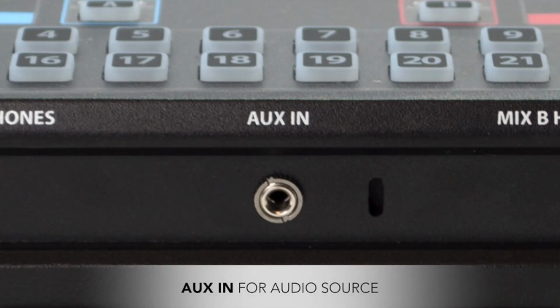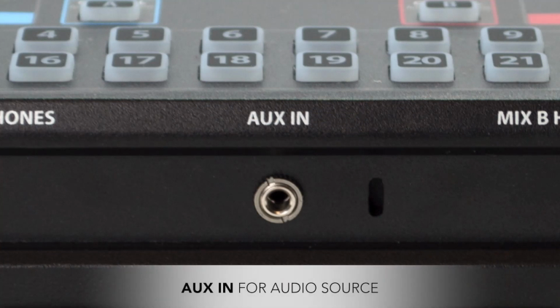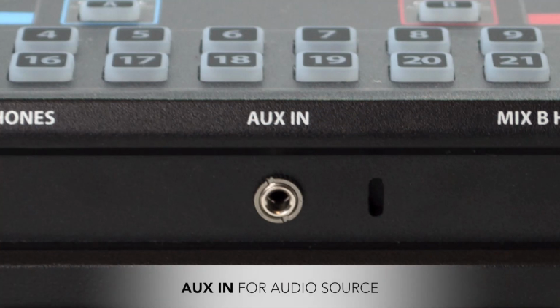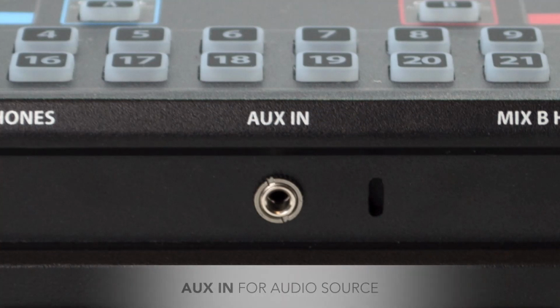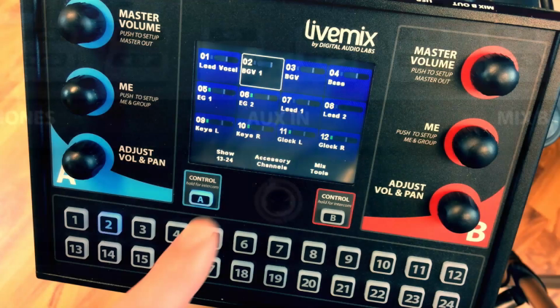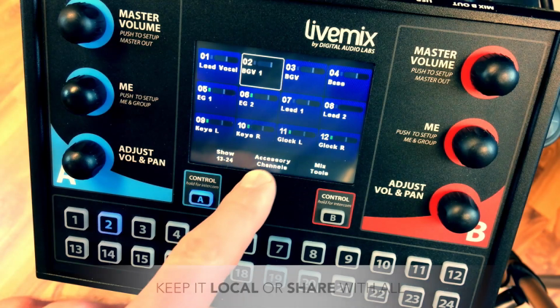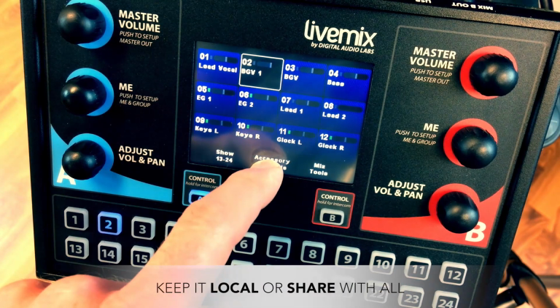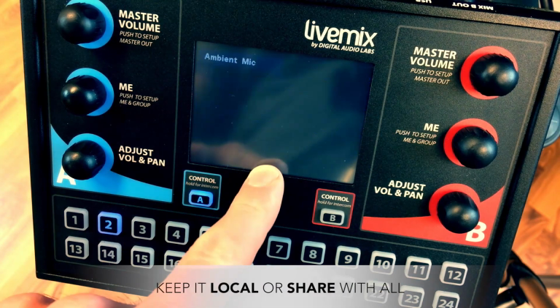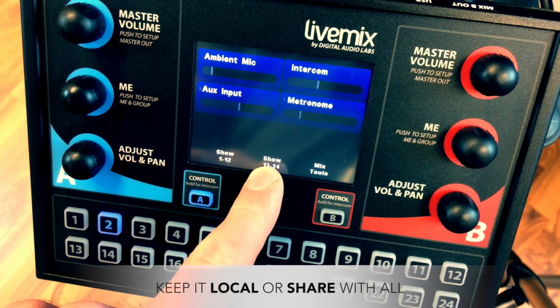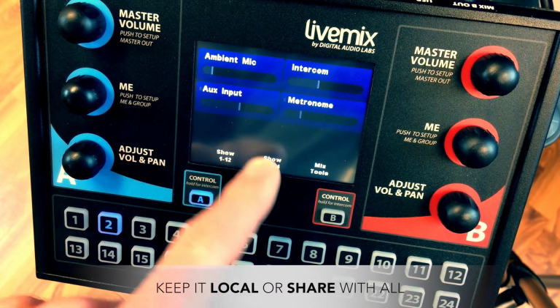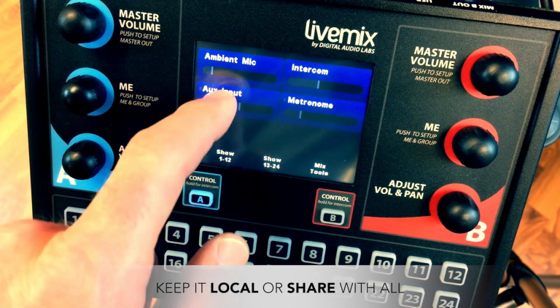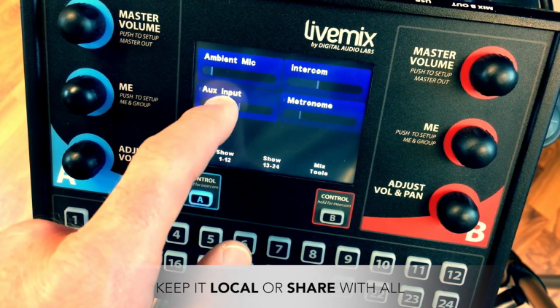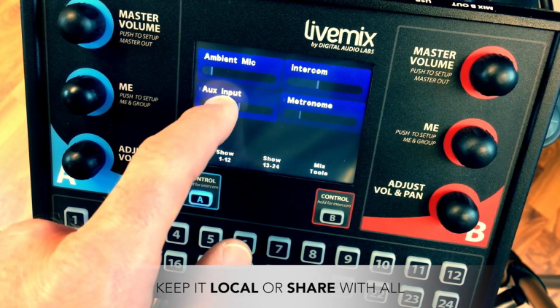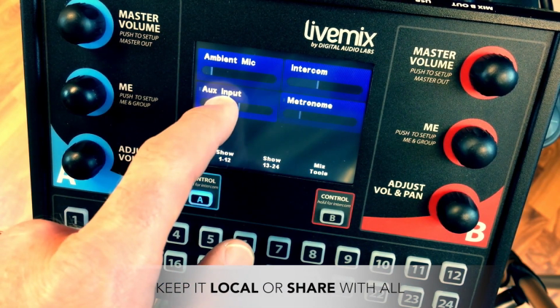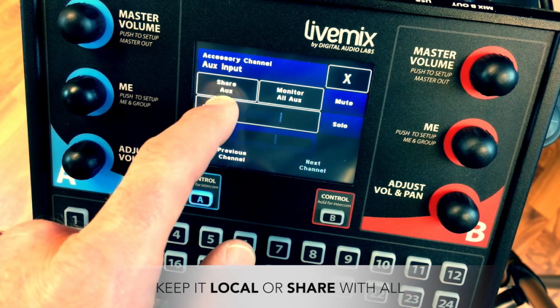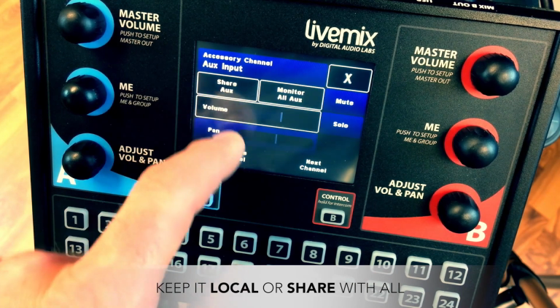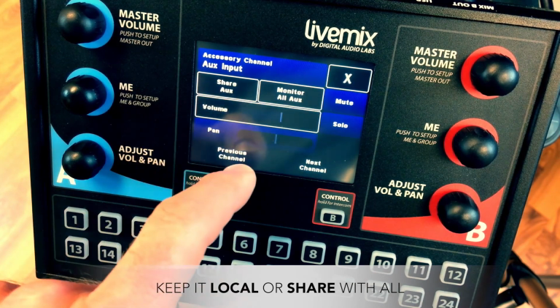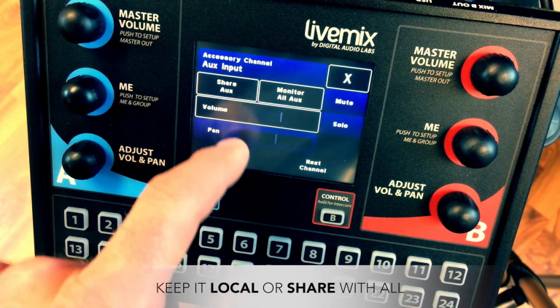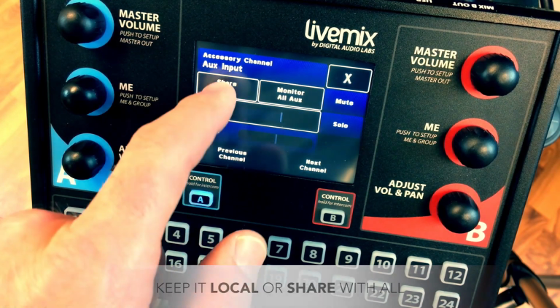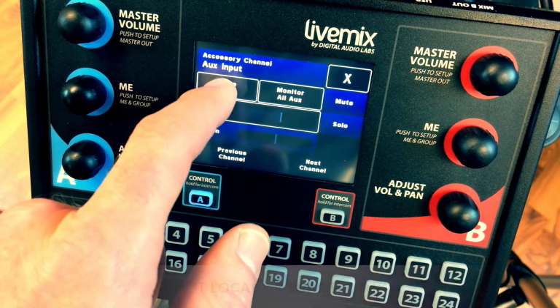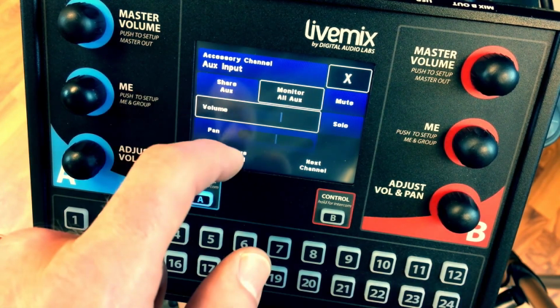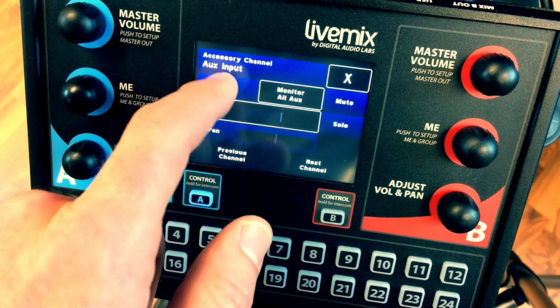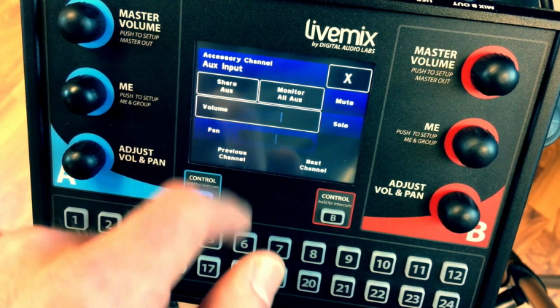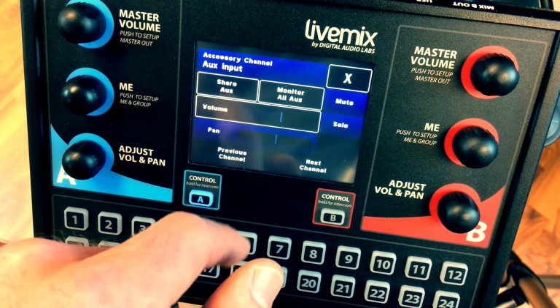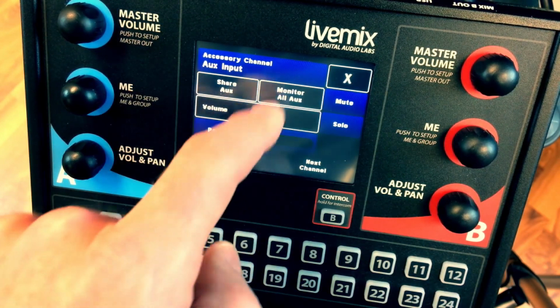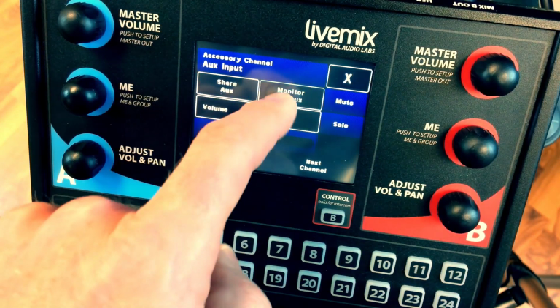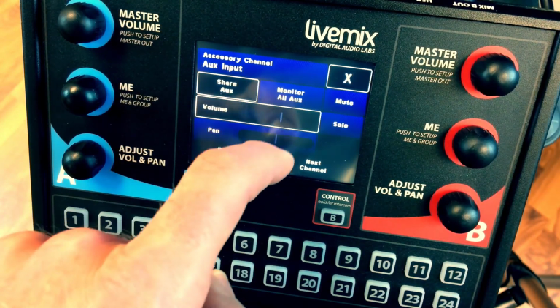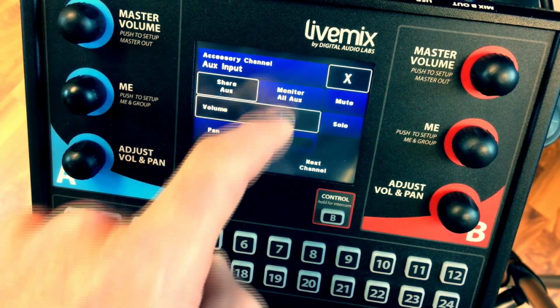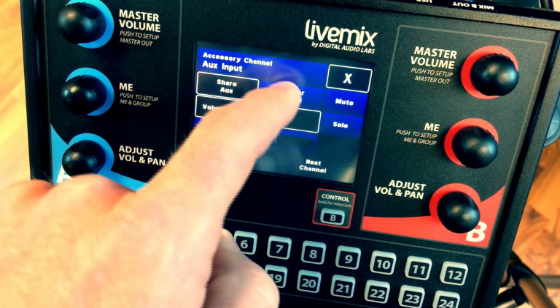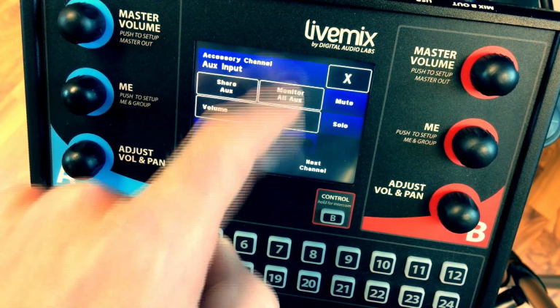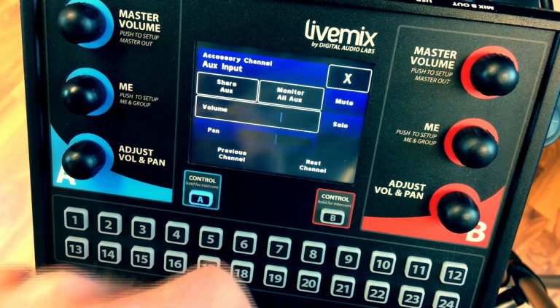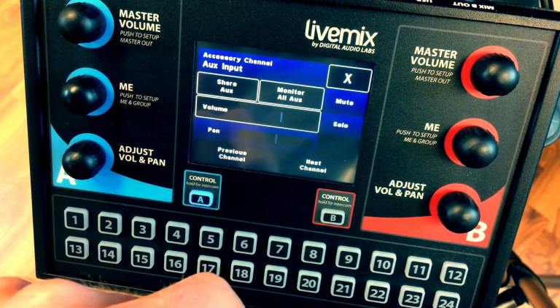The auxiliary input is a dedicated channel that allows a stereo audio source to be added to your local mix or shared with all Live Mix users. This is great for rehearsing and click tracks — no more holding your phone up to your microphone to hear how the song is supposed to go.